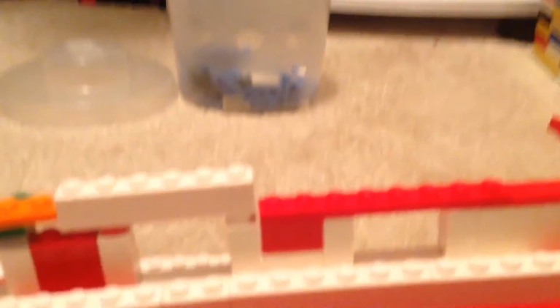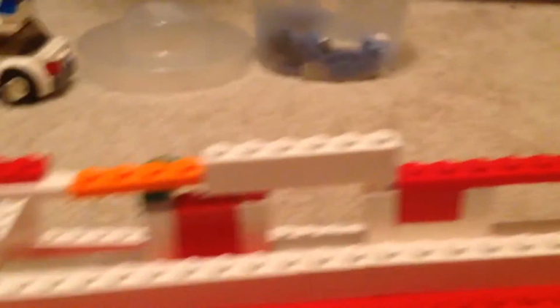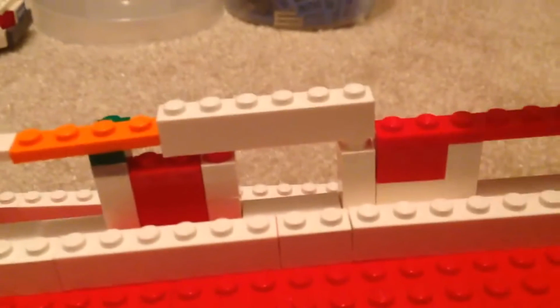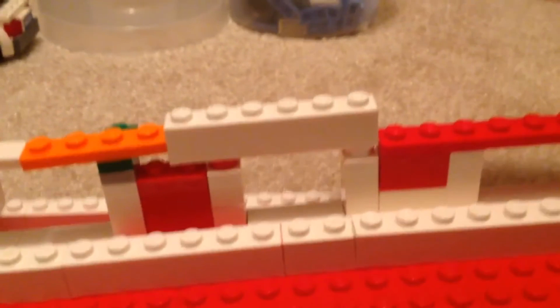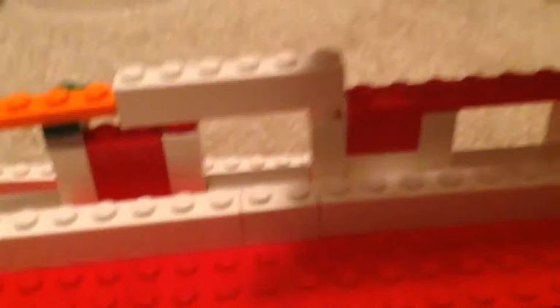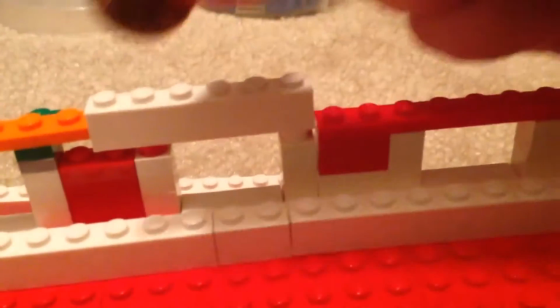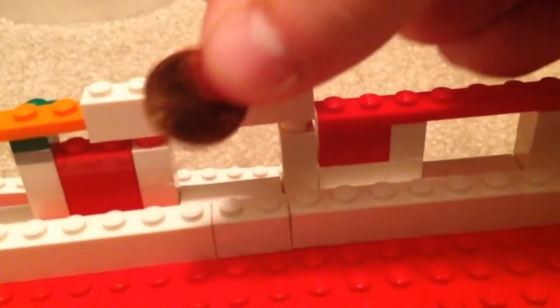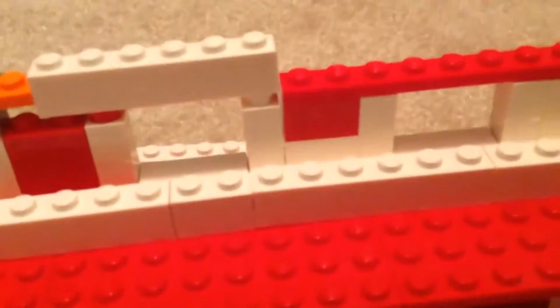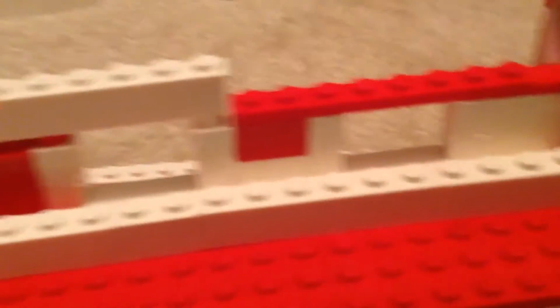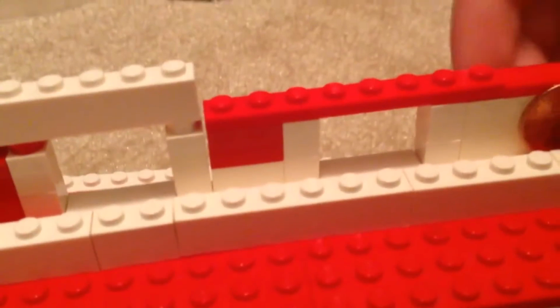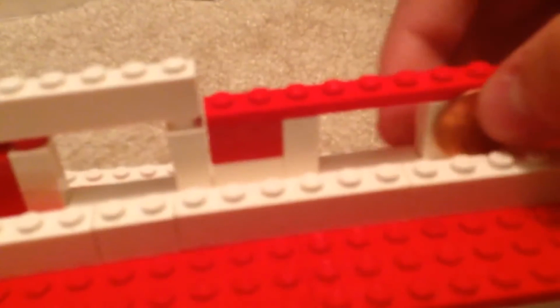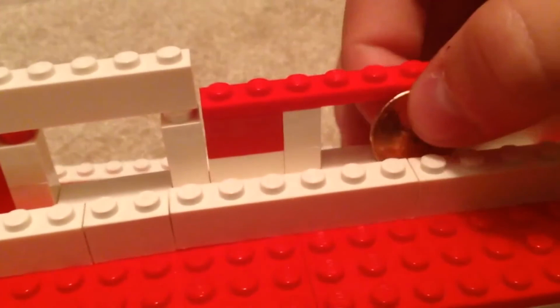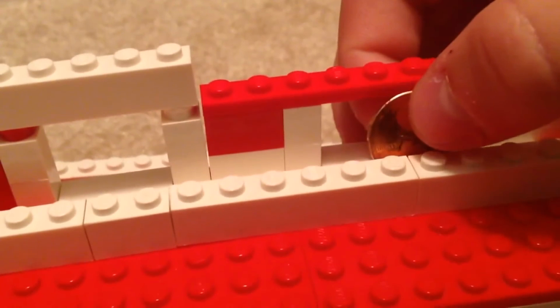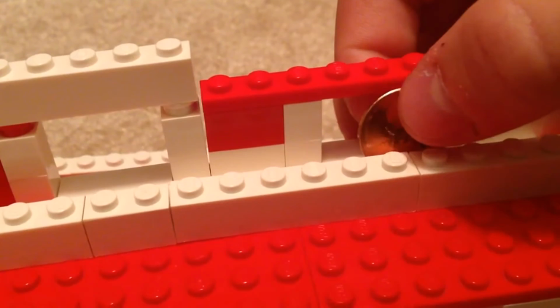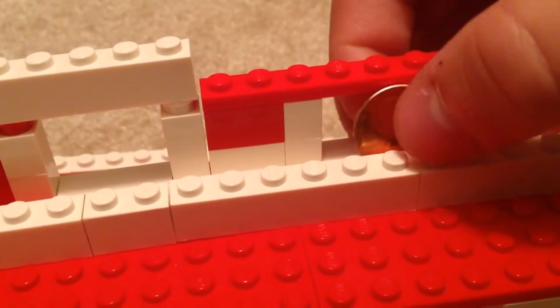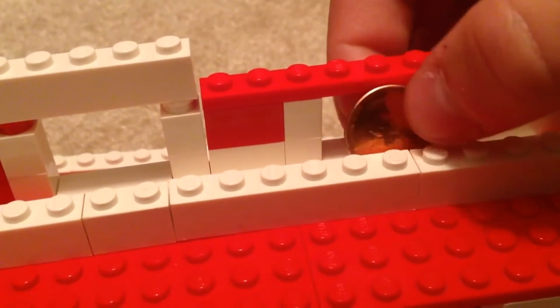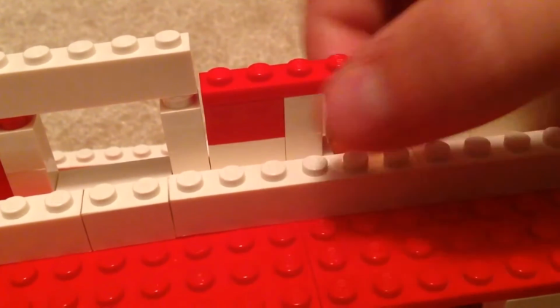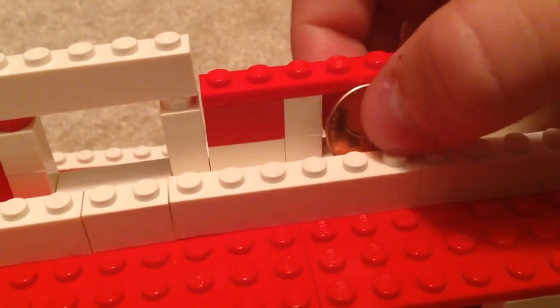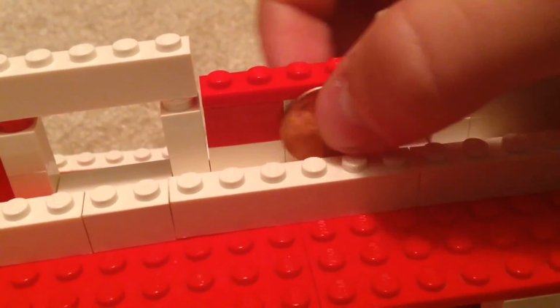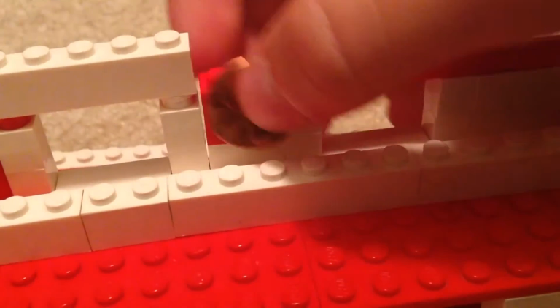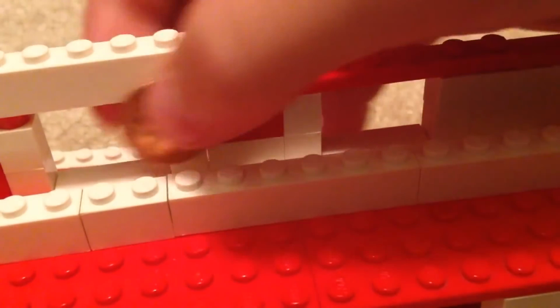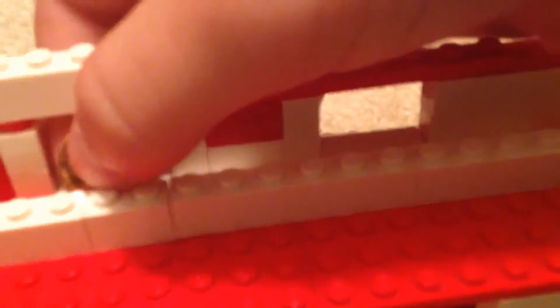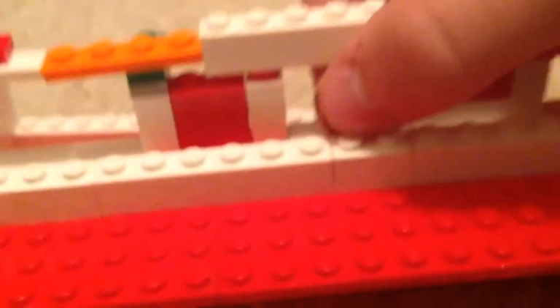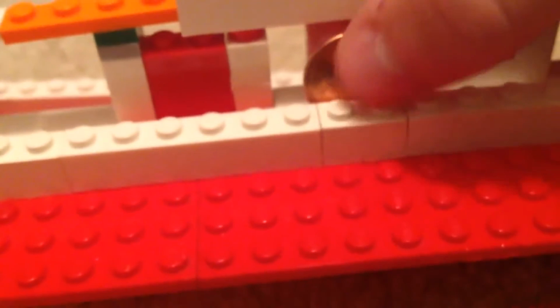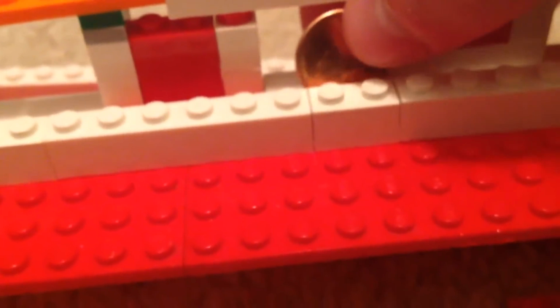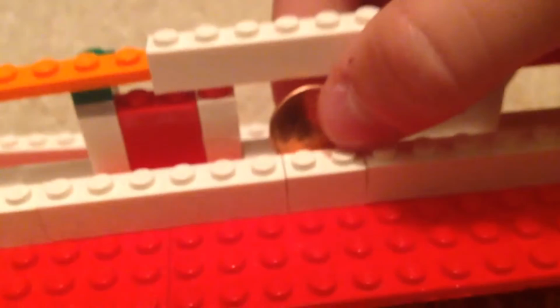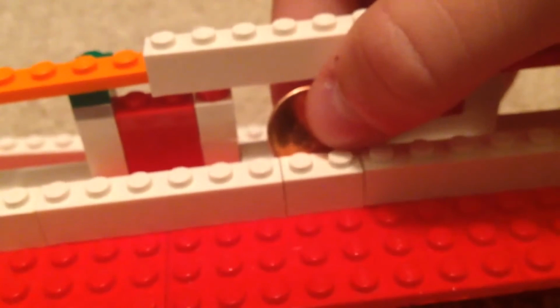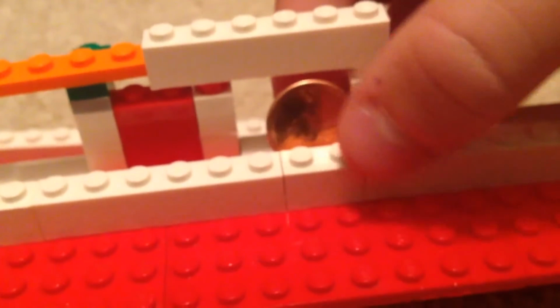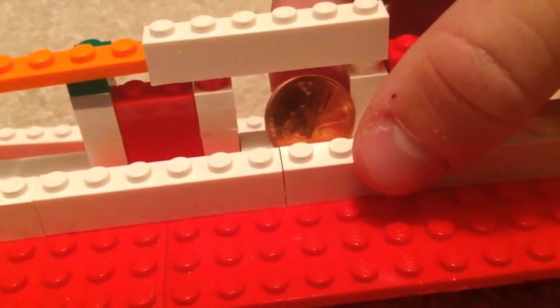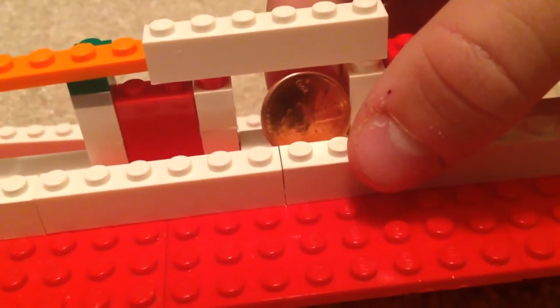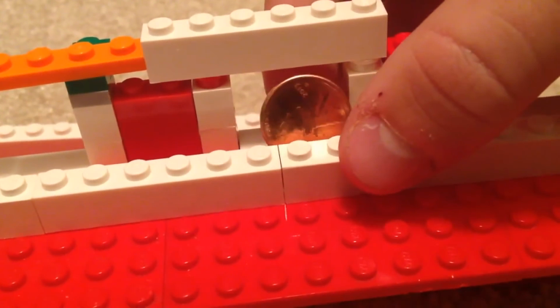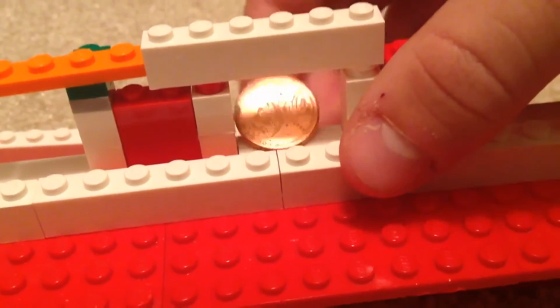And then the Penny — it is tall enough to reach the red bar, so it keeps going, all the way till here. Because it can't reach that white bar, so it falls through.